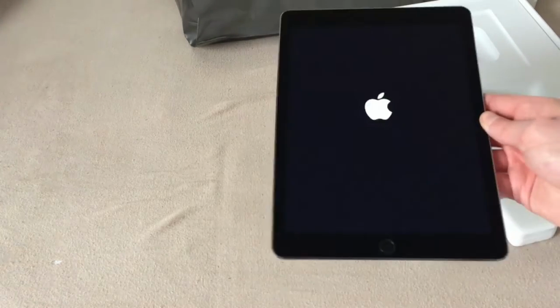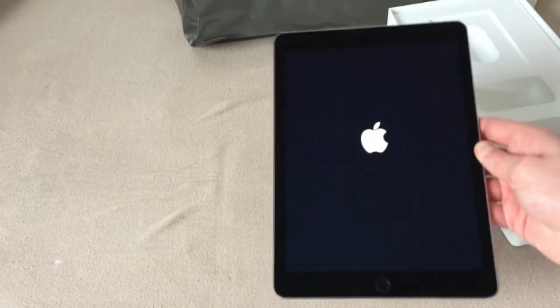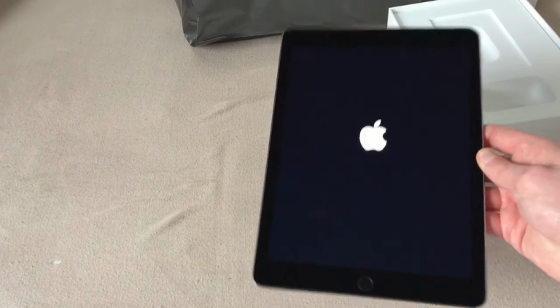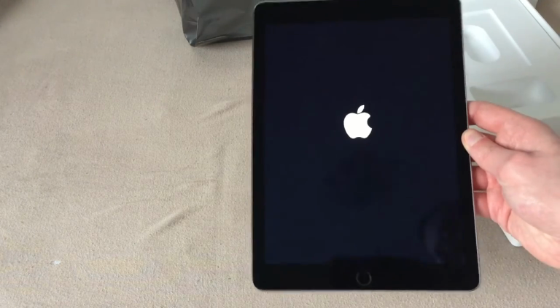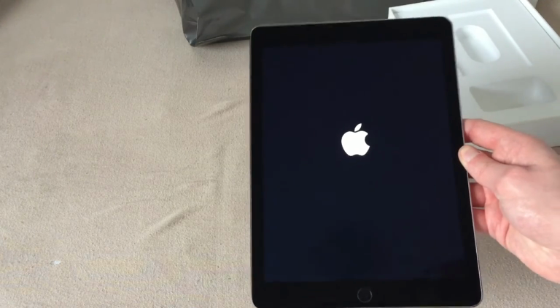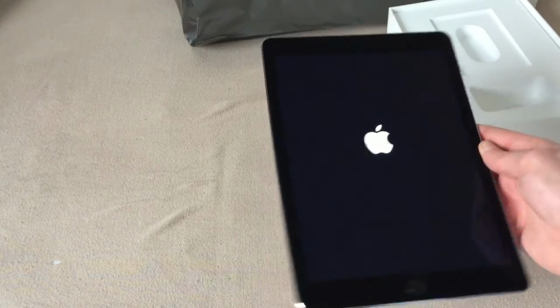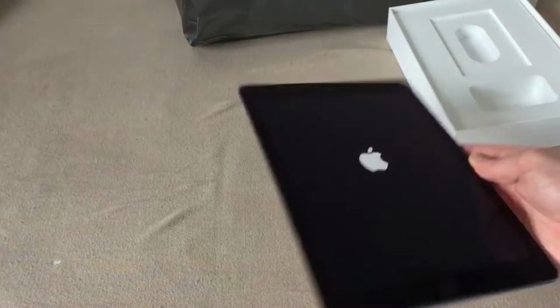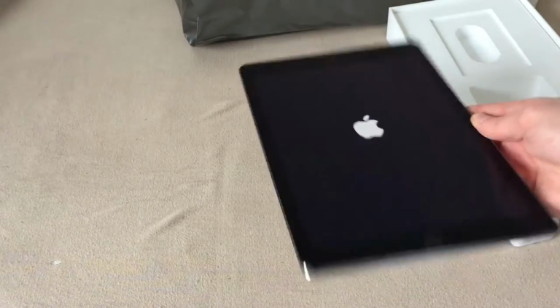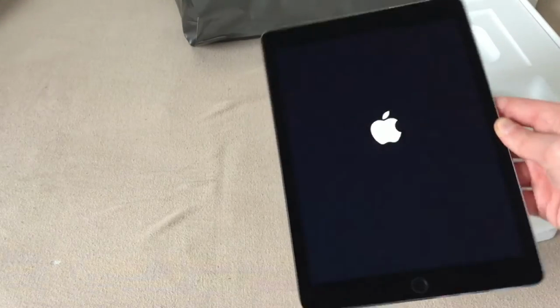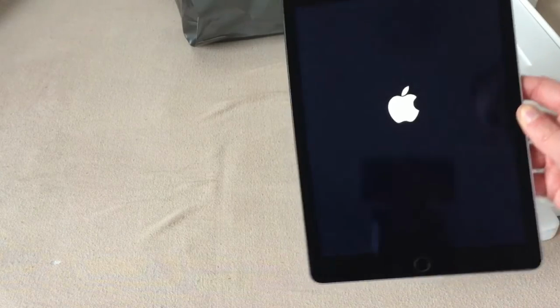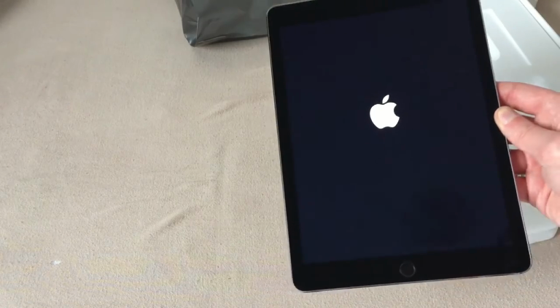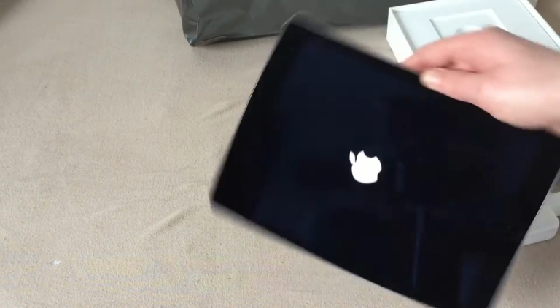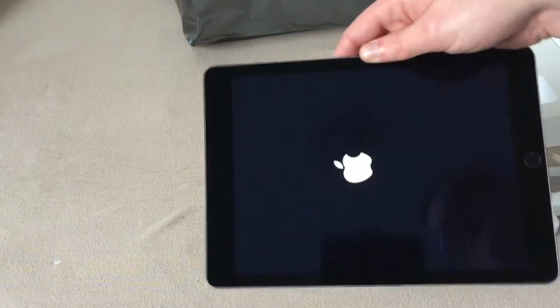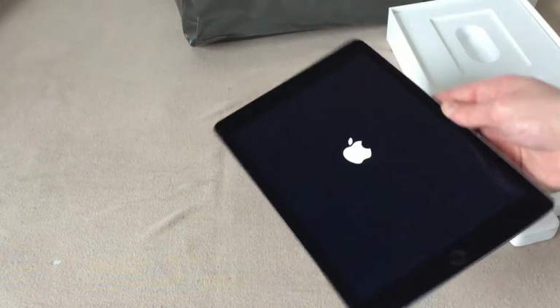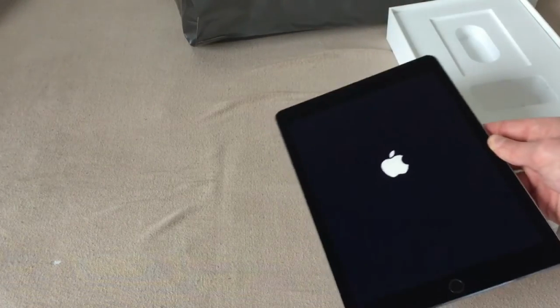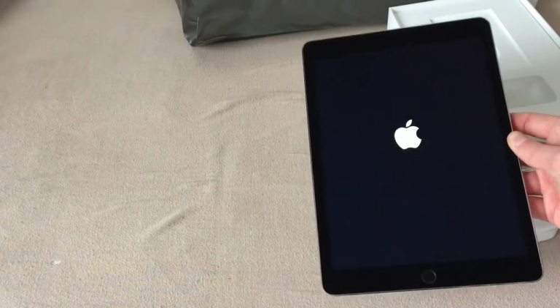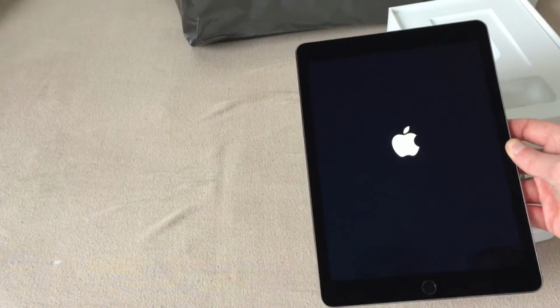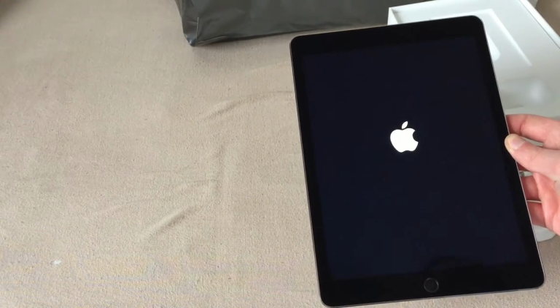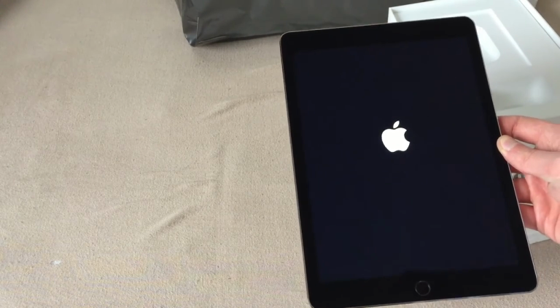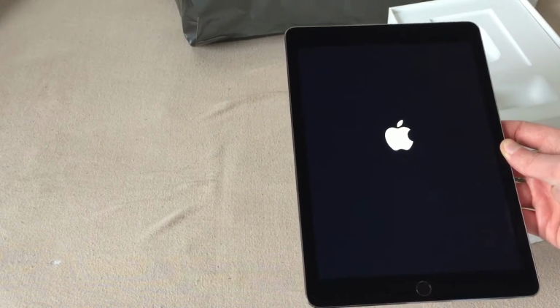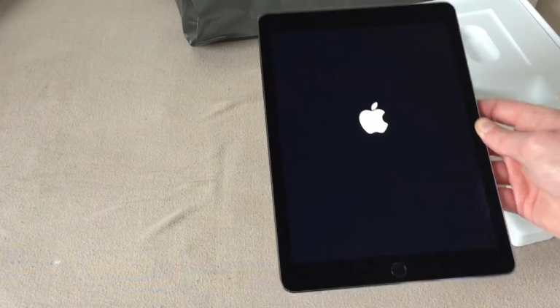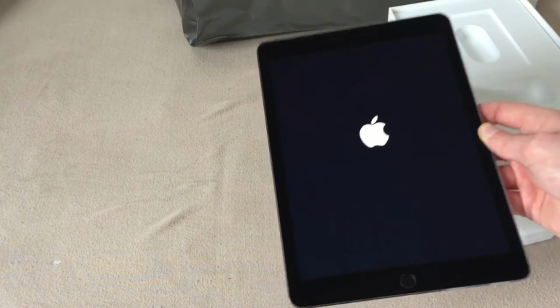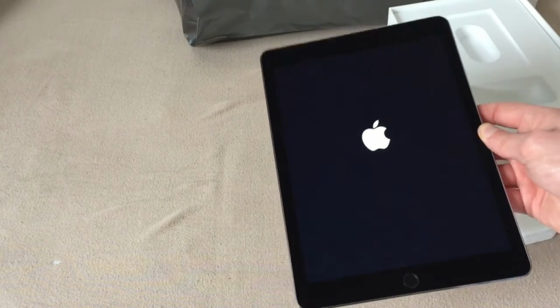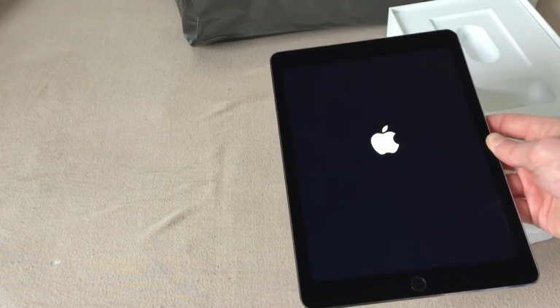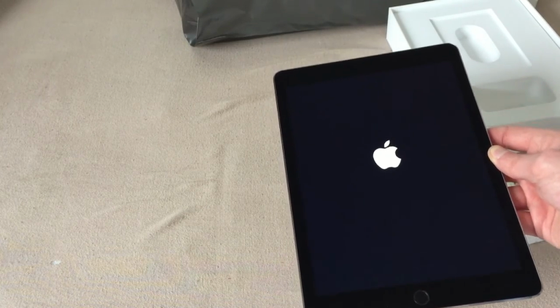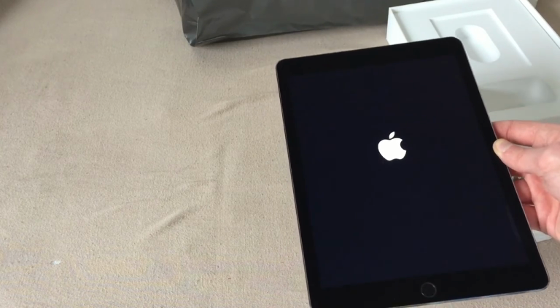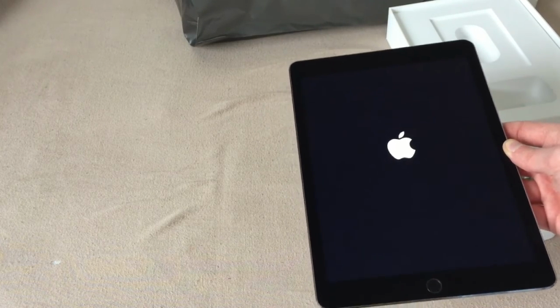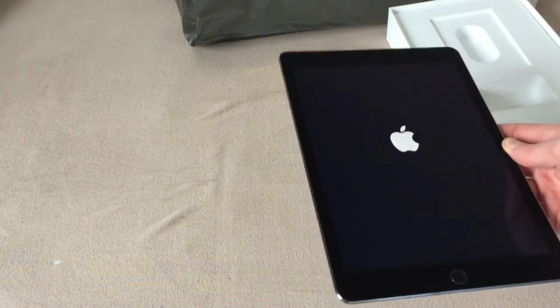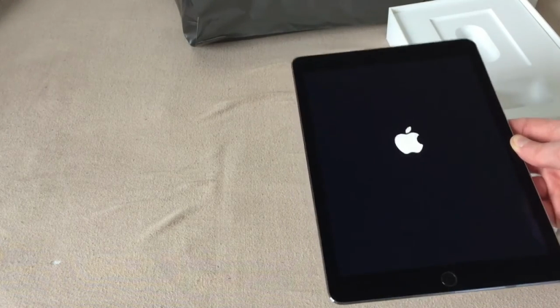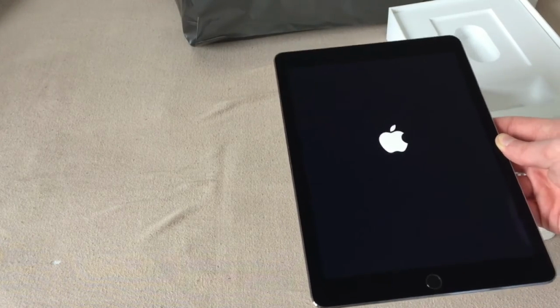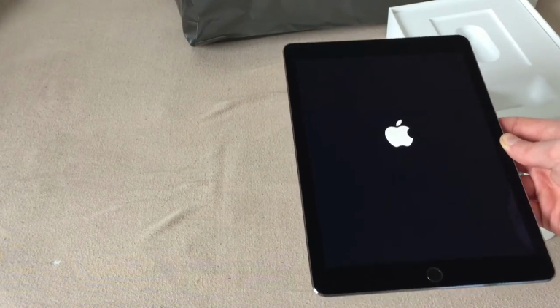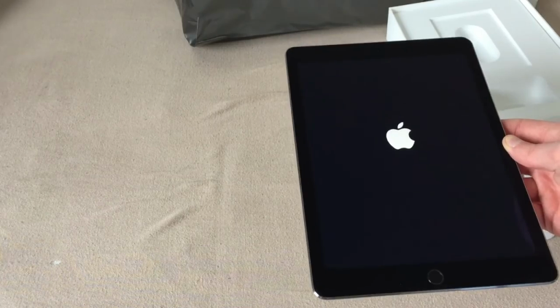But this was the only iPad they had left at the store, at least that was in sealed box condition — actually brand new. A school had actually ordered 600 iPad Air 2s from them, so they had absolutely nothing in stock.